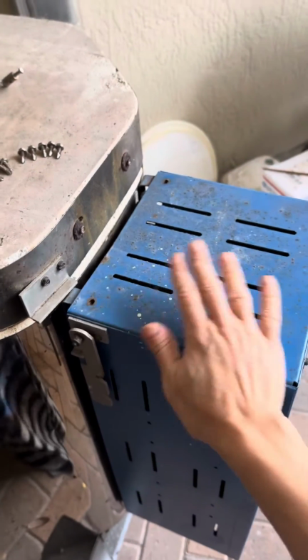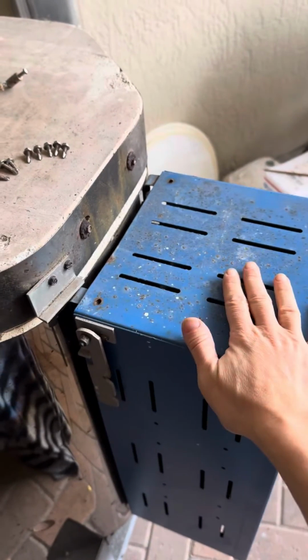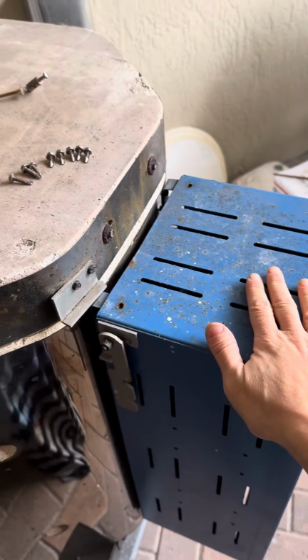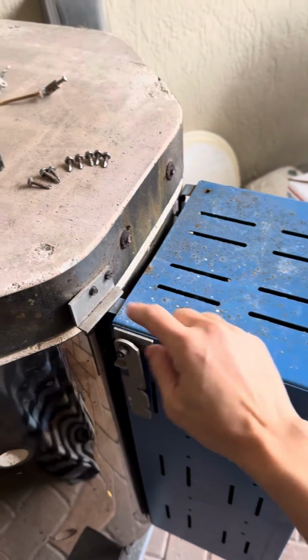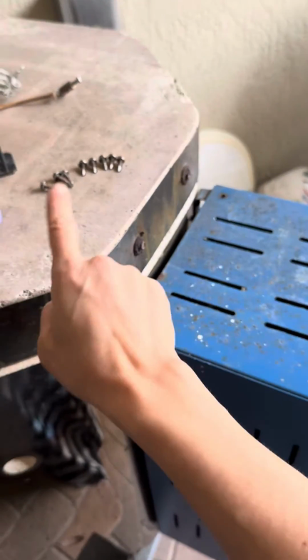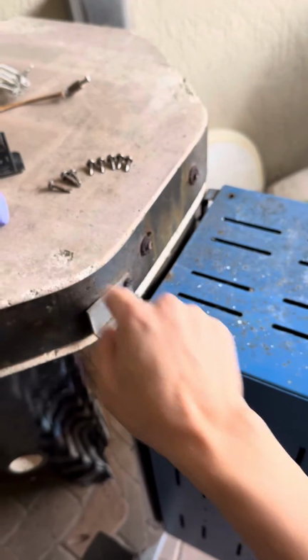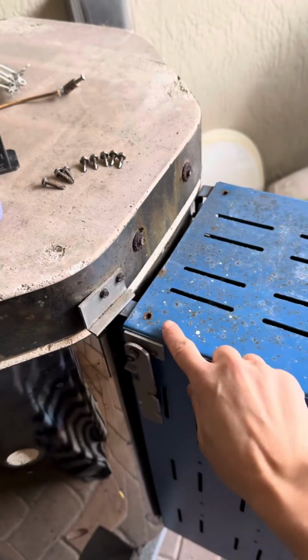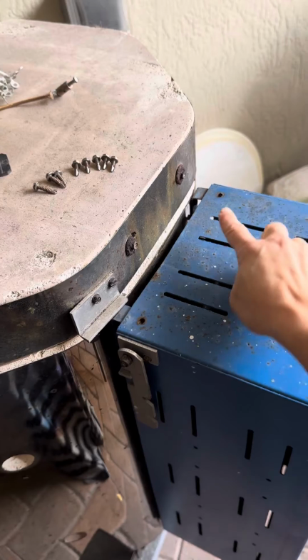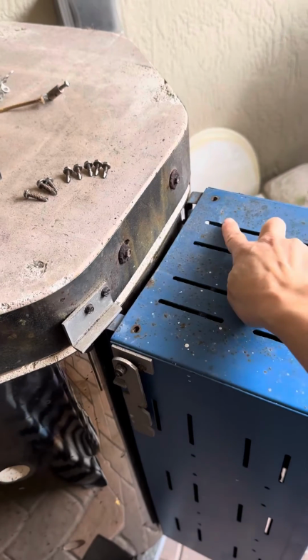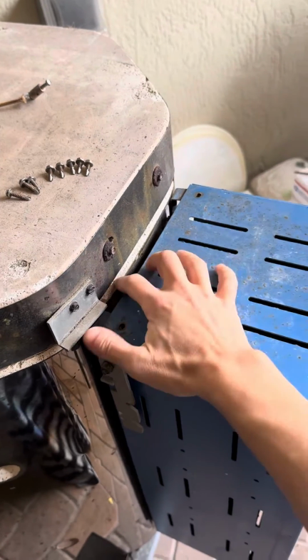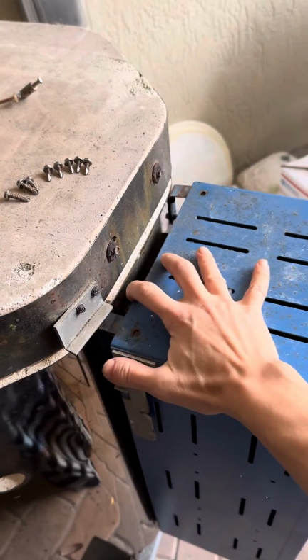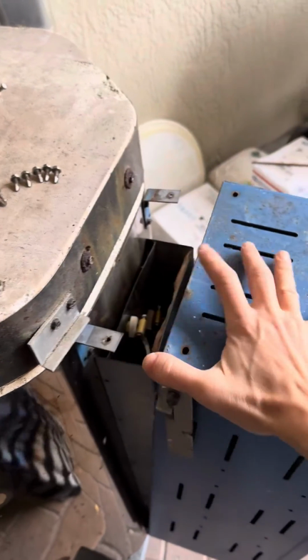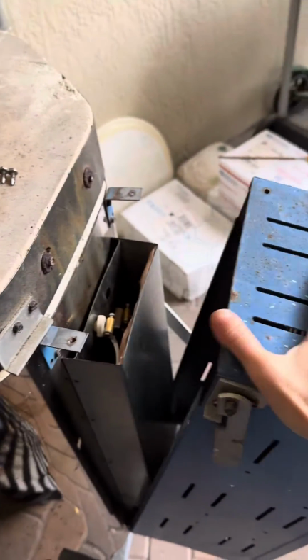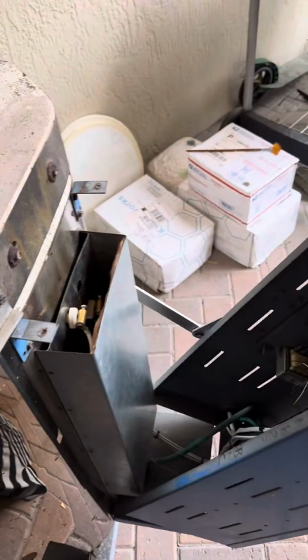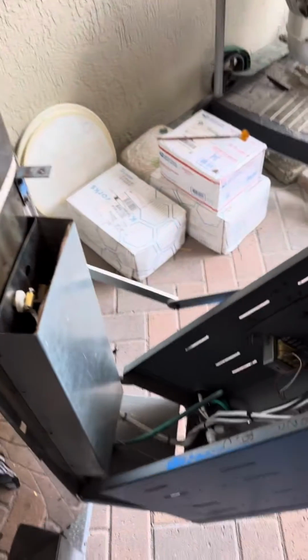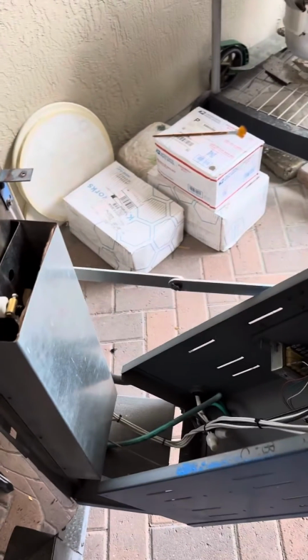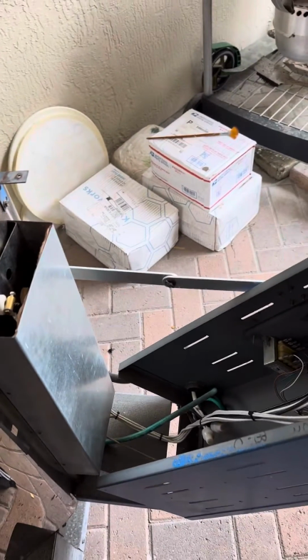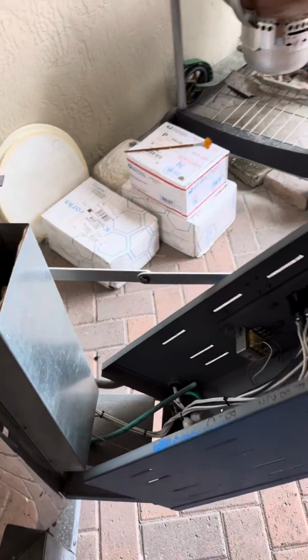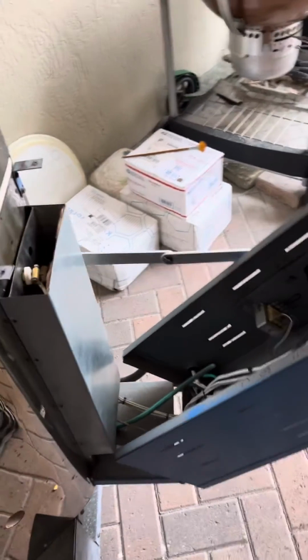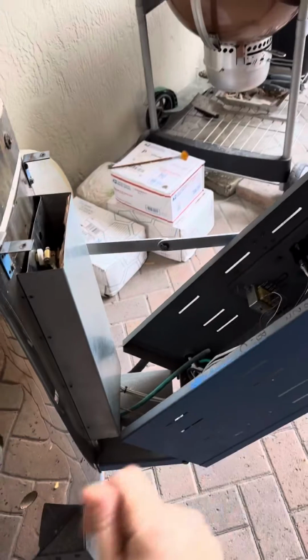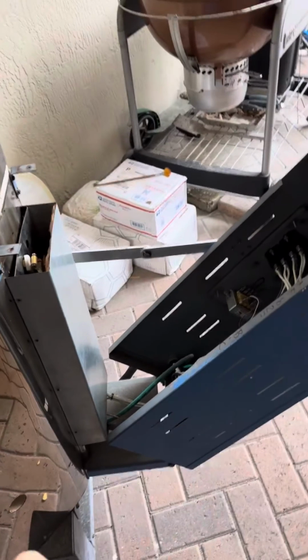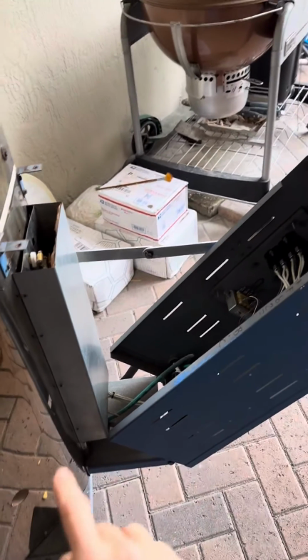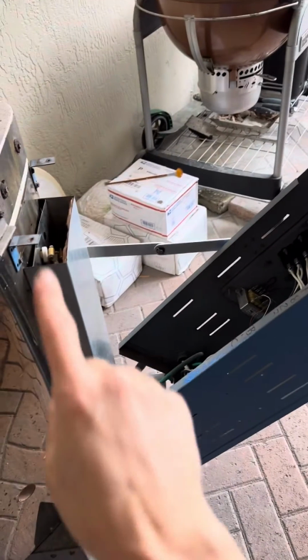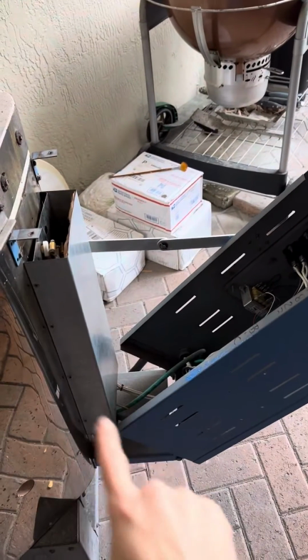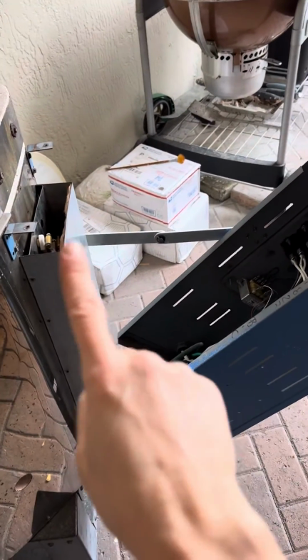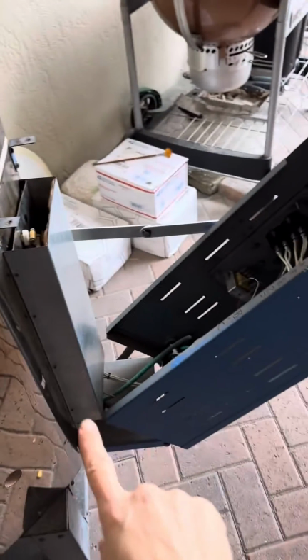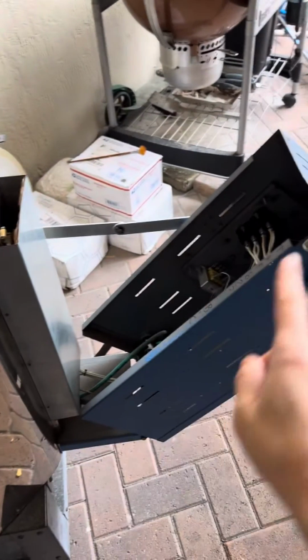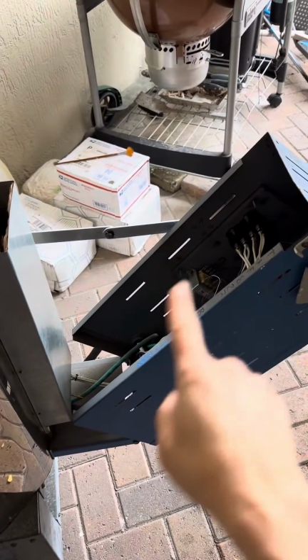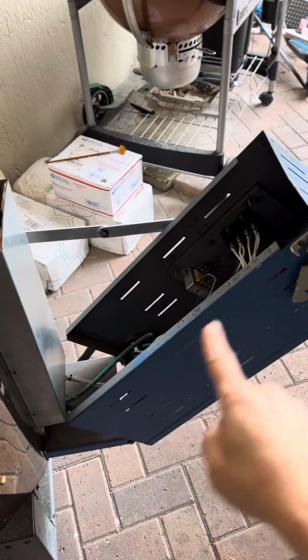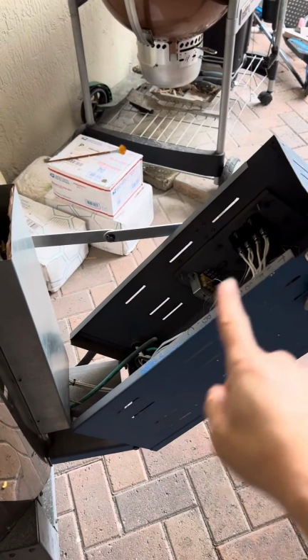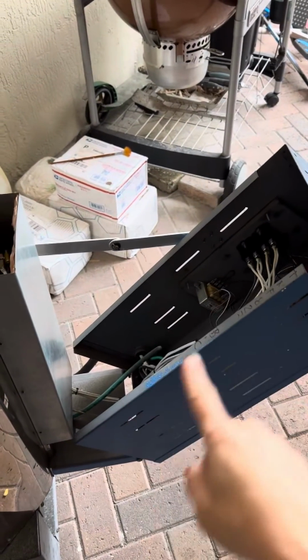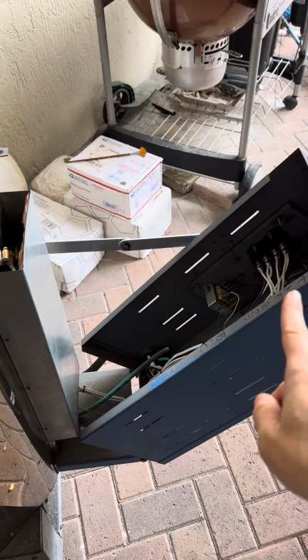To access this box, all I did was take out the two screws and then it just swings right open. You can see it has two sections: a section that is connected to the kiln and a section that just swung out in this box here.